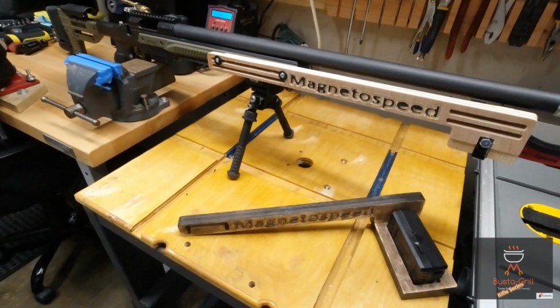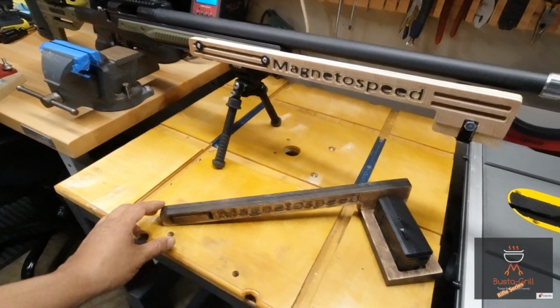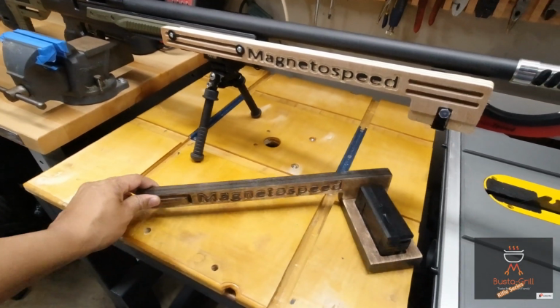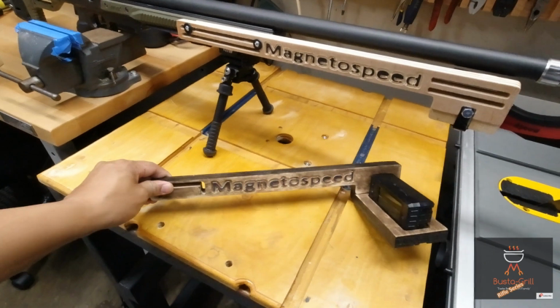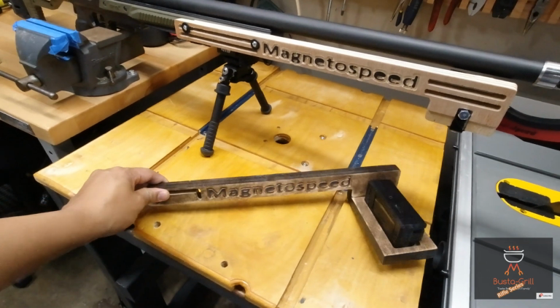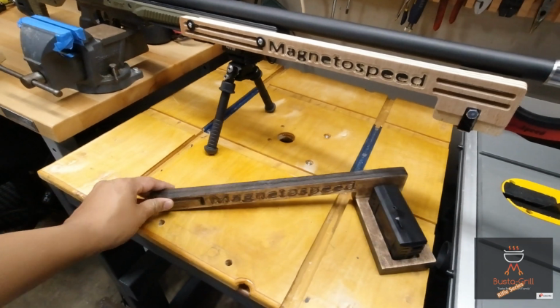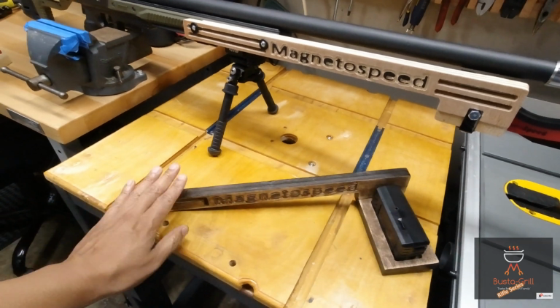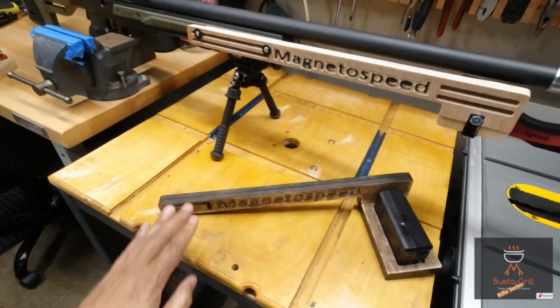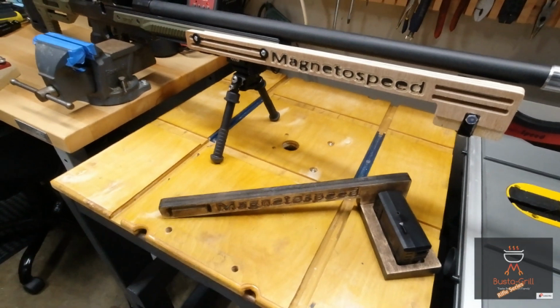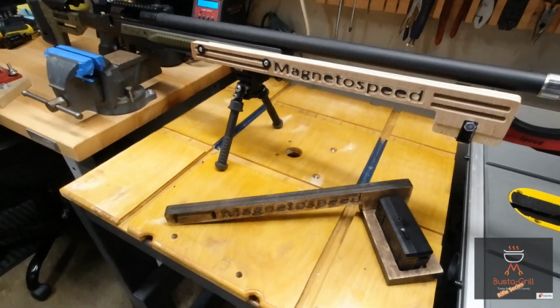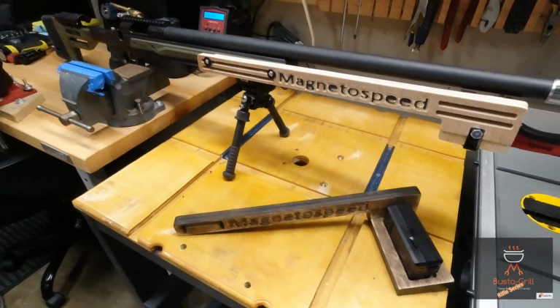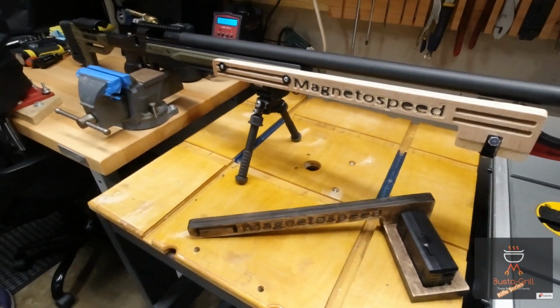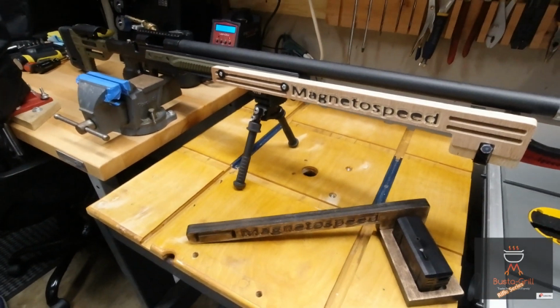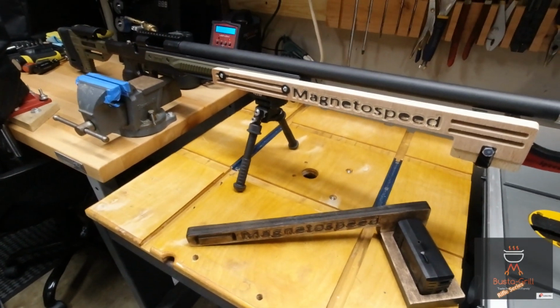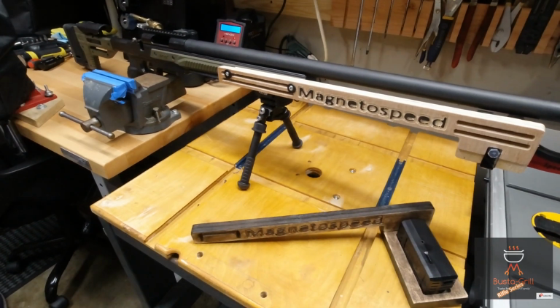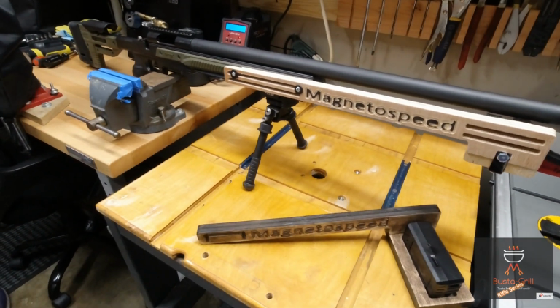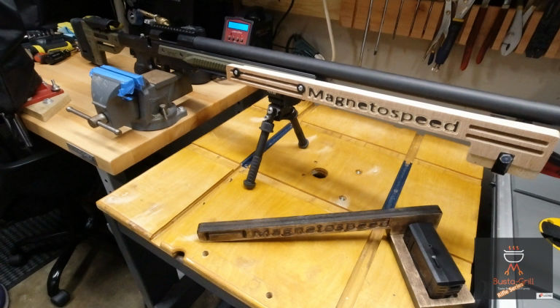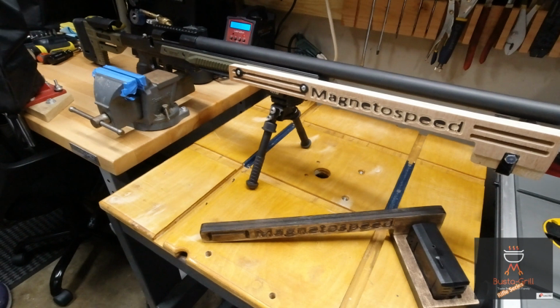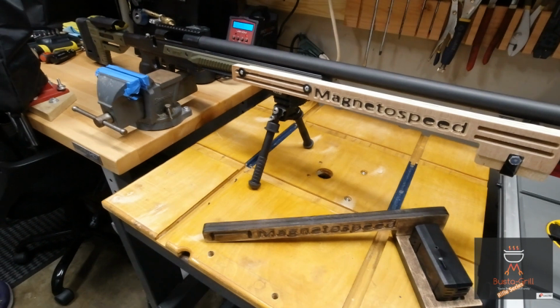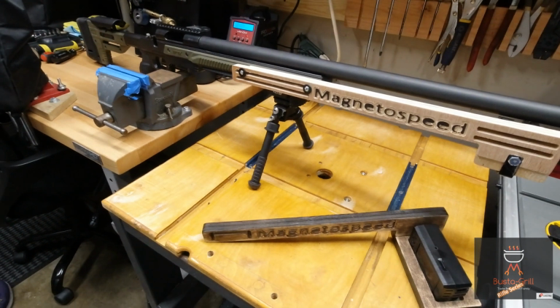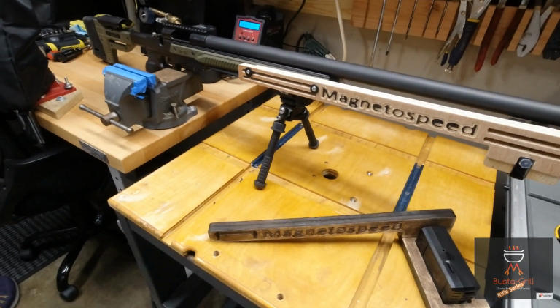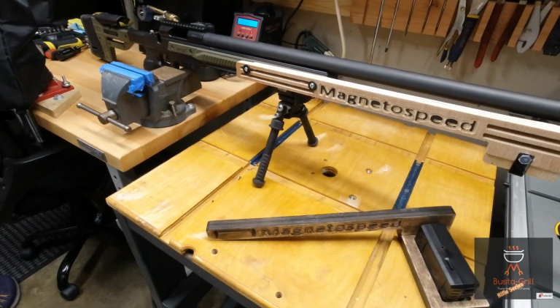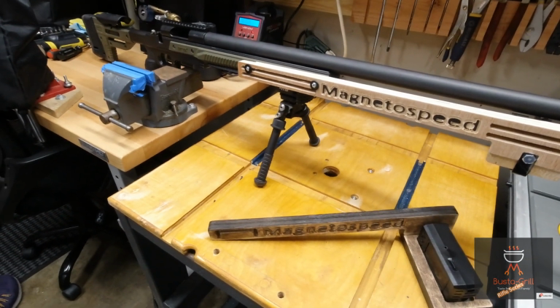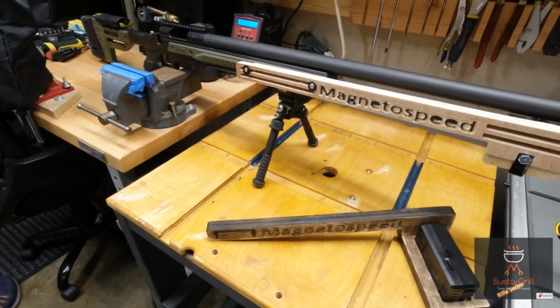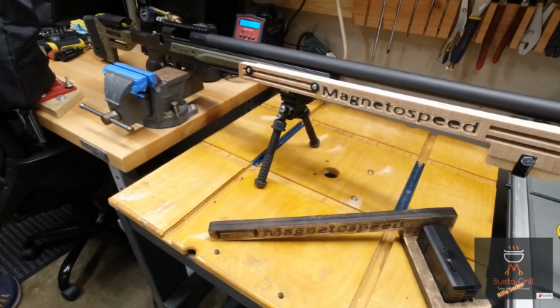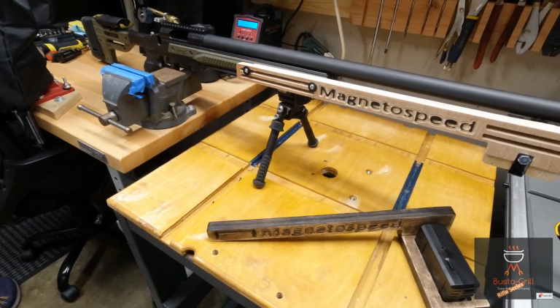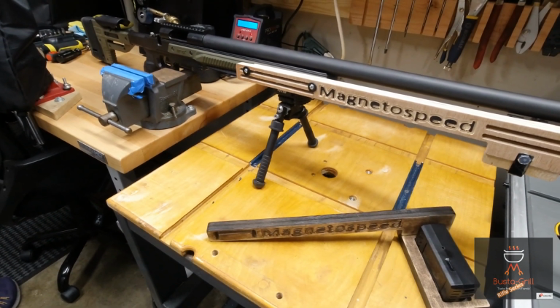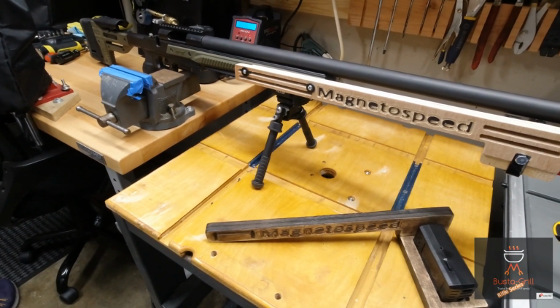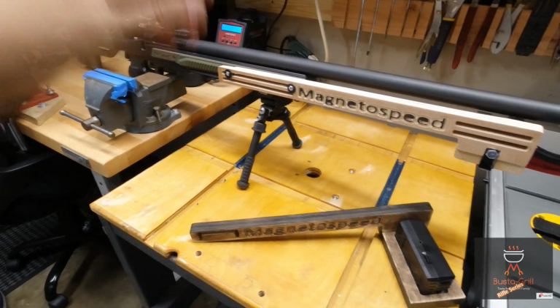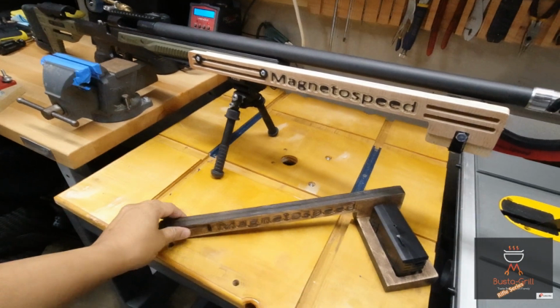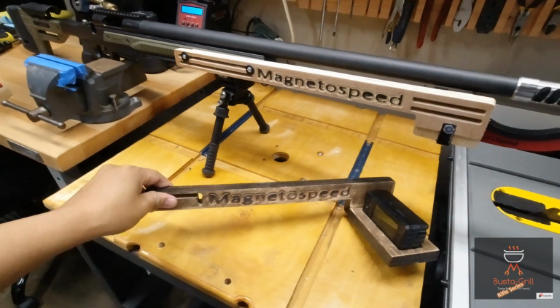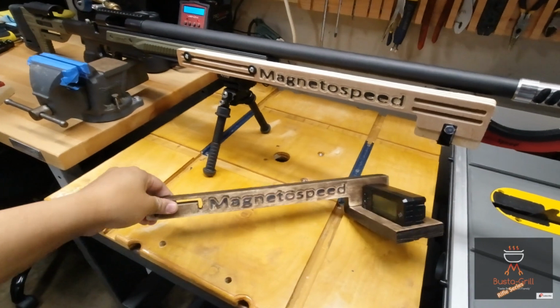If you know what I'm talking about, it's the older version of Arca, not the new one from KRG. This one works on that setup, and if you look at my rifle videos, I'm at the range using it.